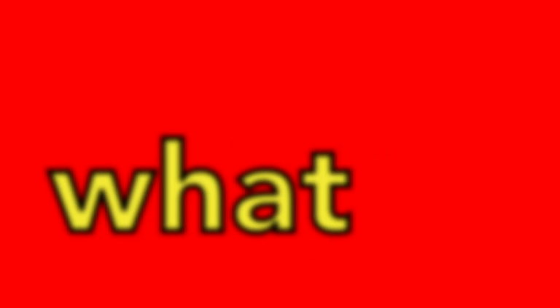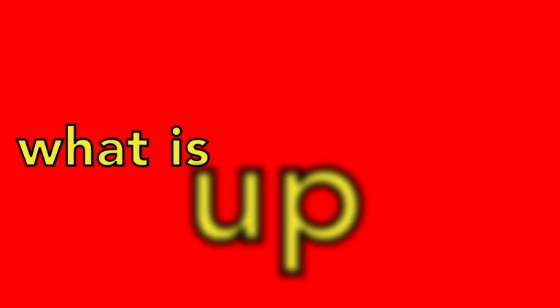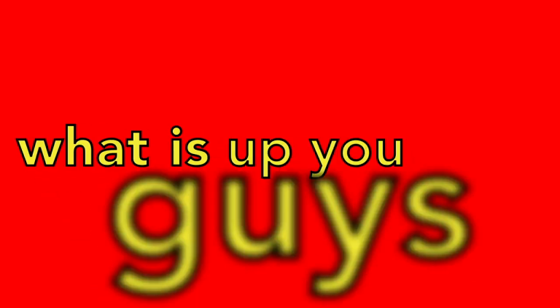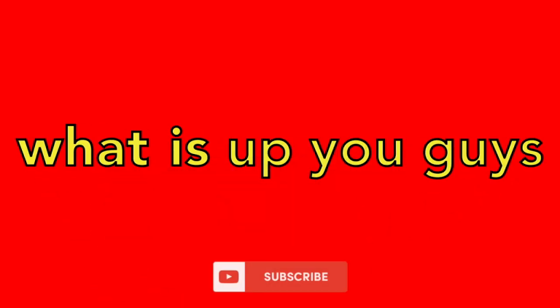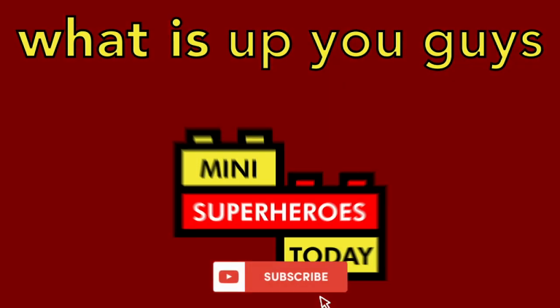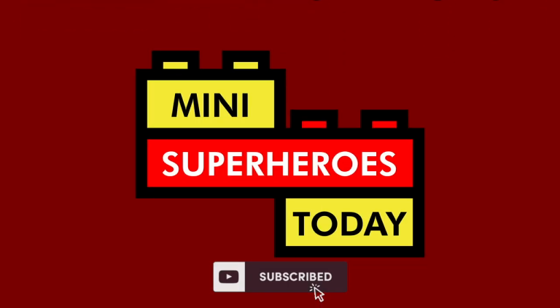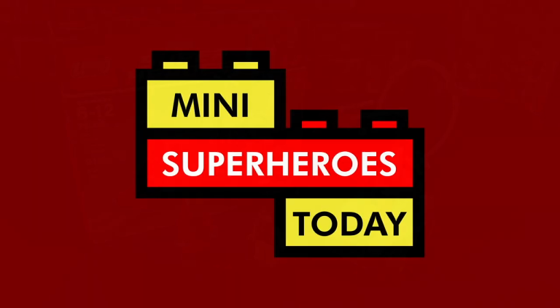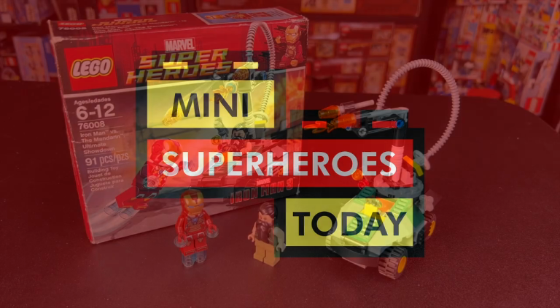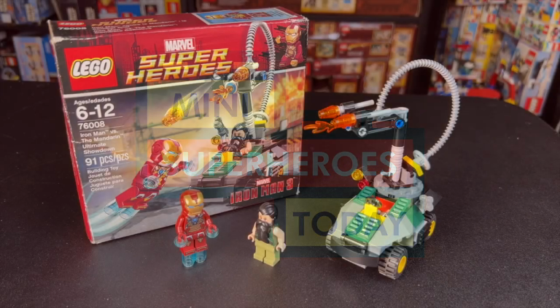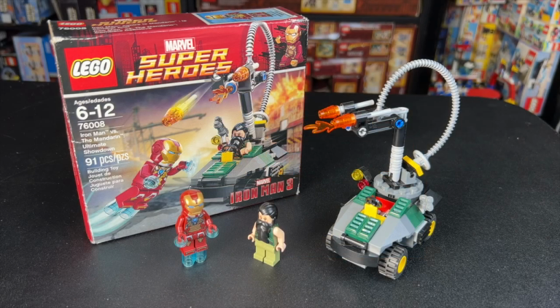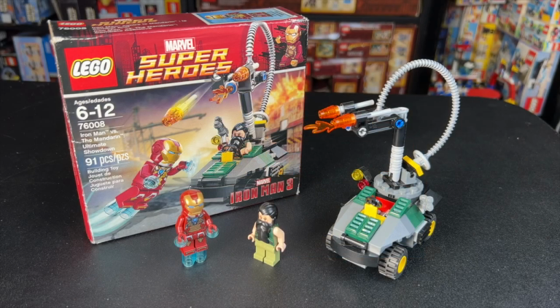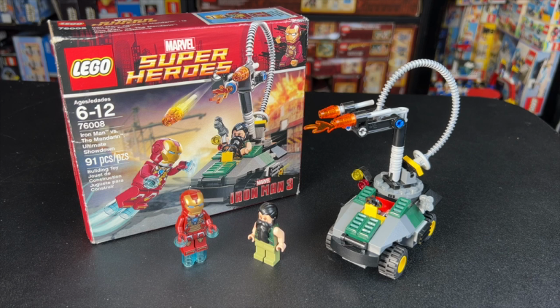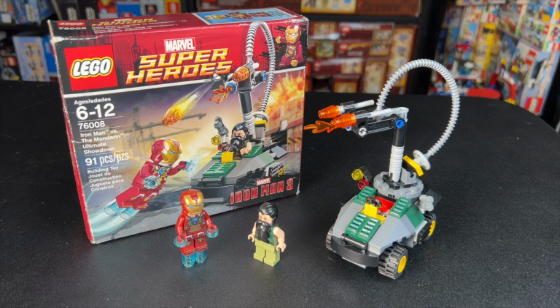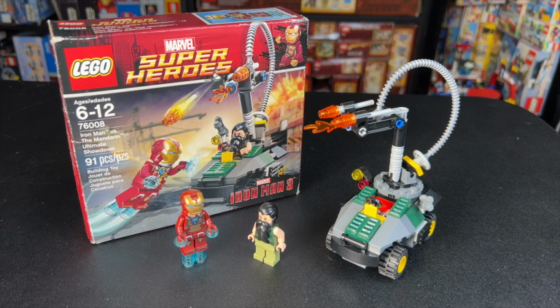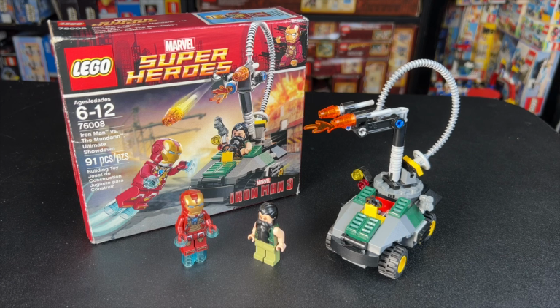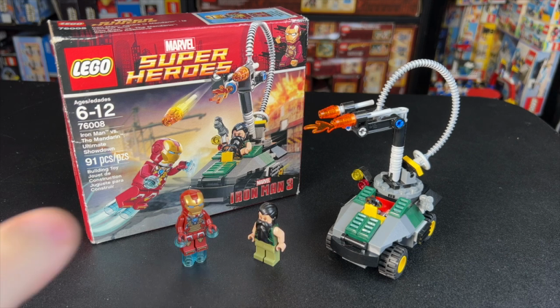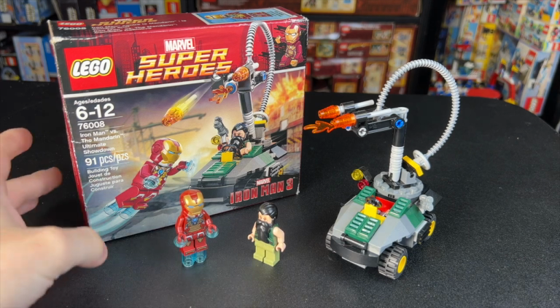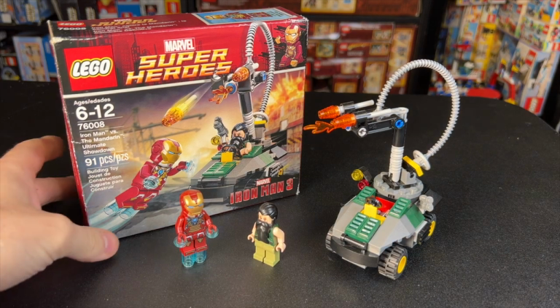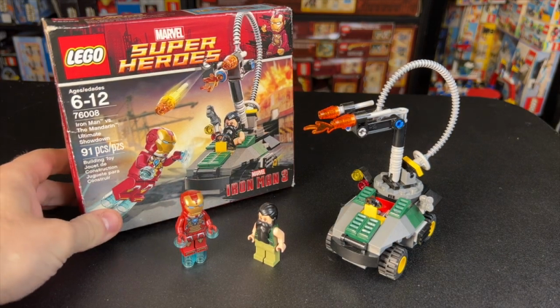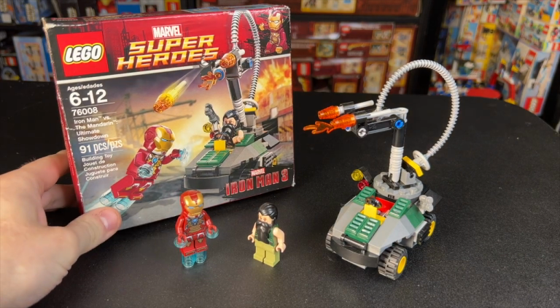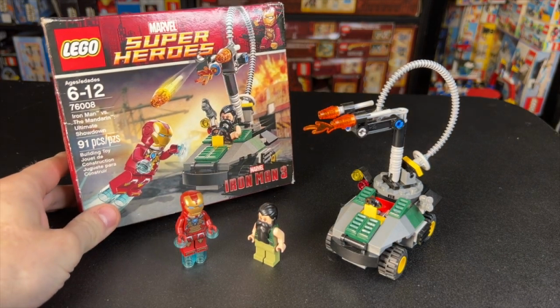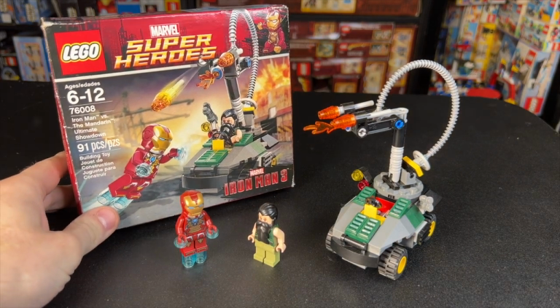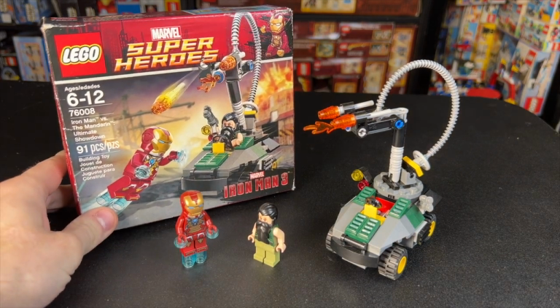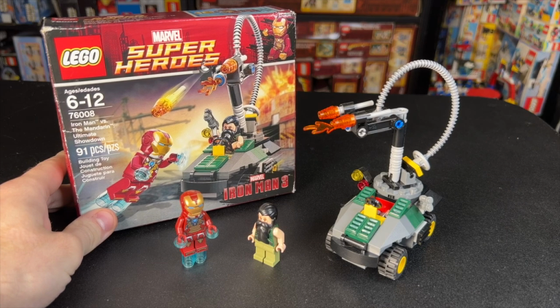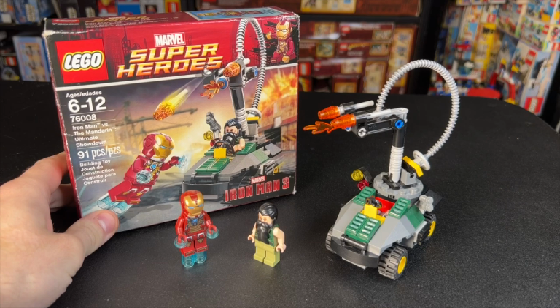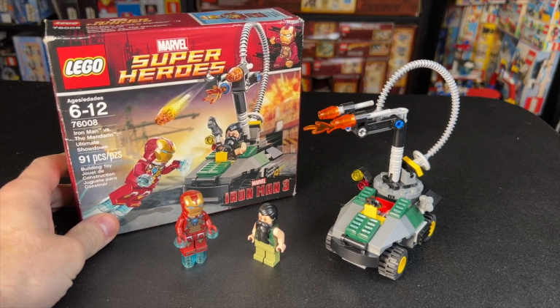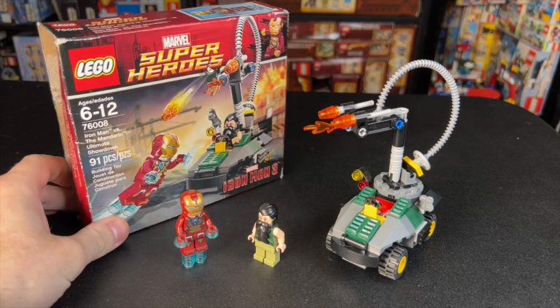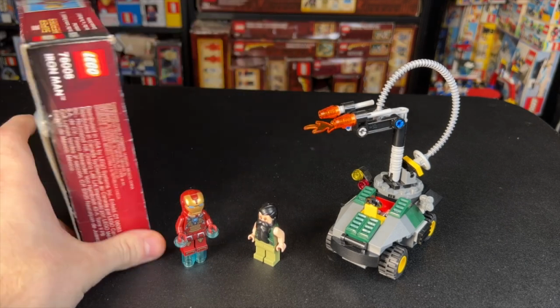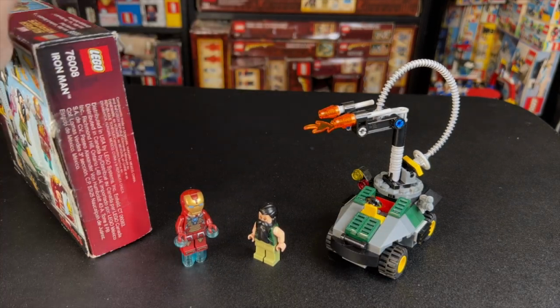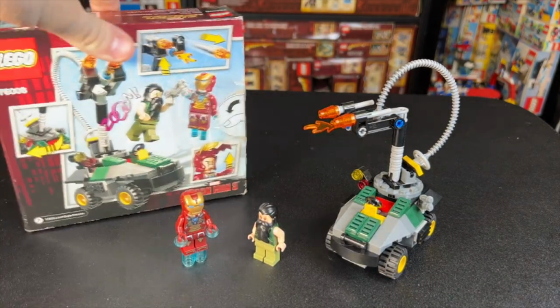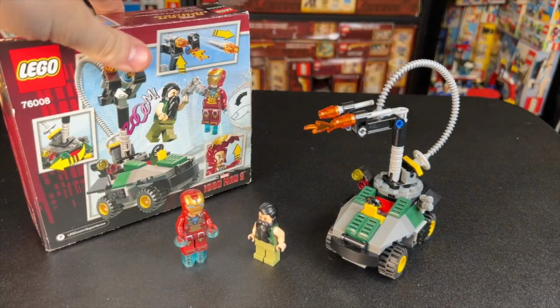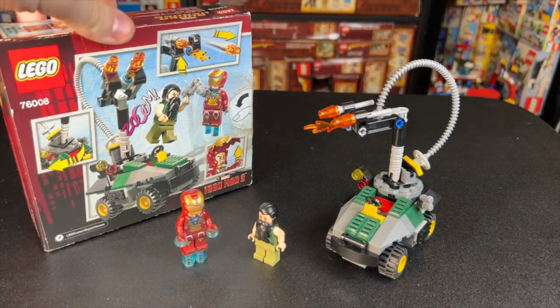What is up, you guys? This is Many Superheroes Today. In honor of April Fool's Day, I thought it was only appropriate that we take a look back at the greatest LEGO Marvel set ever released — the Mandarin Ultimate Showdown from Iron Man 3.